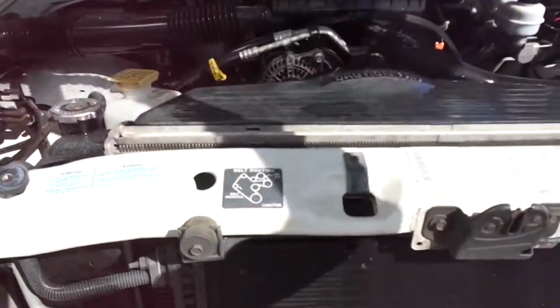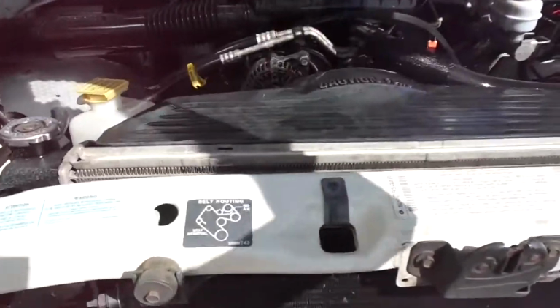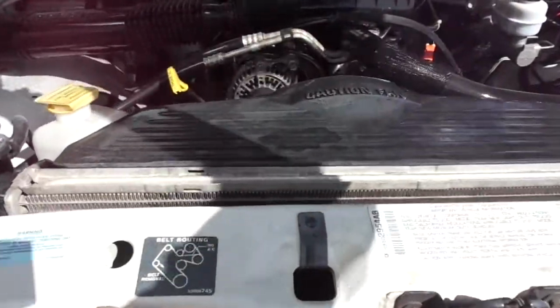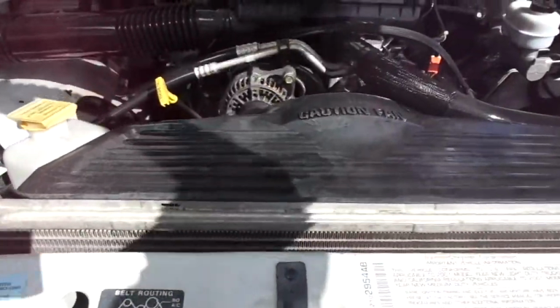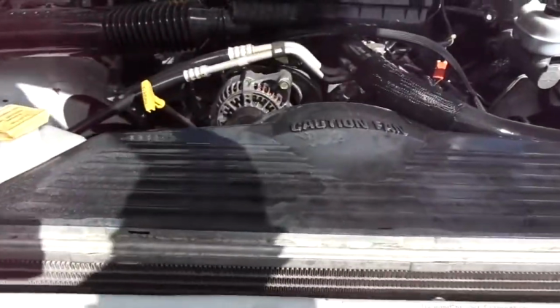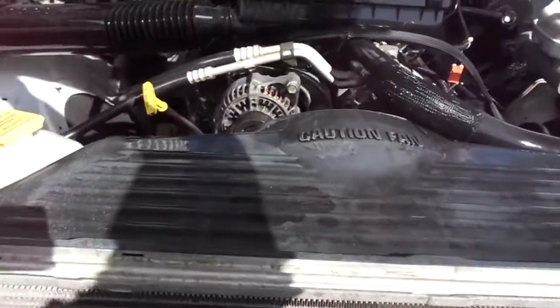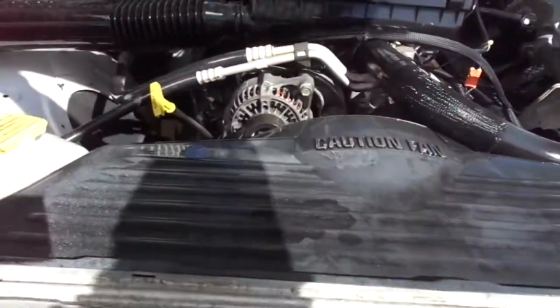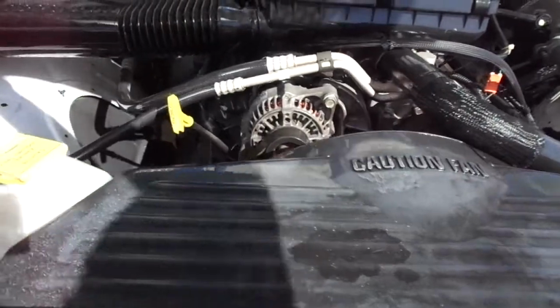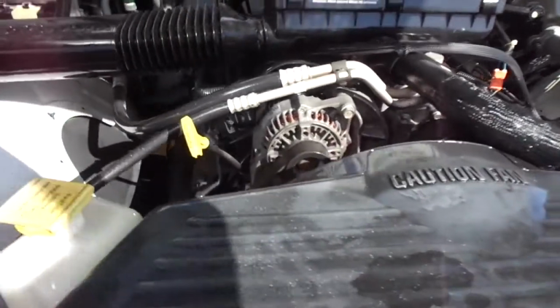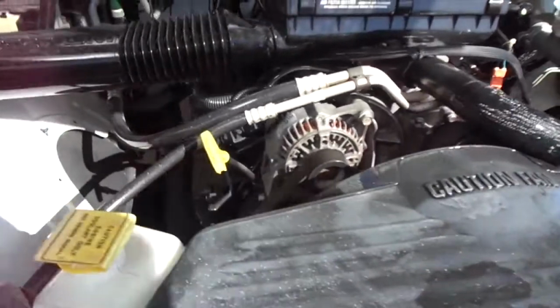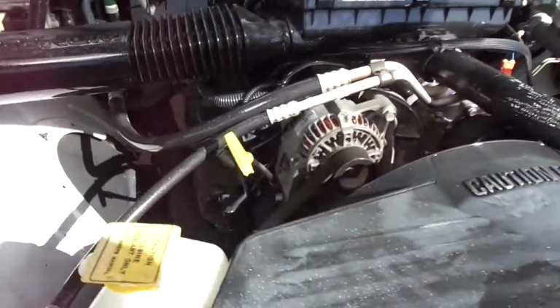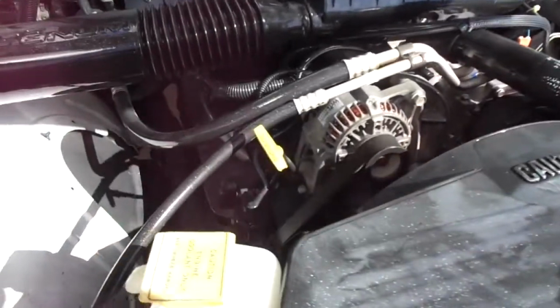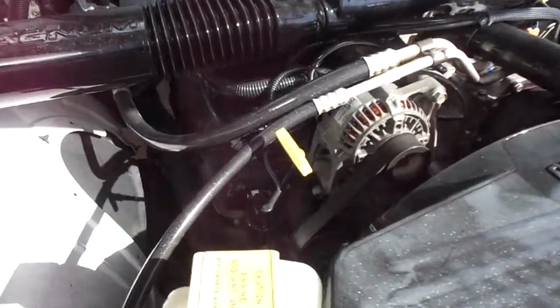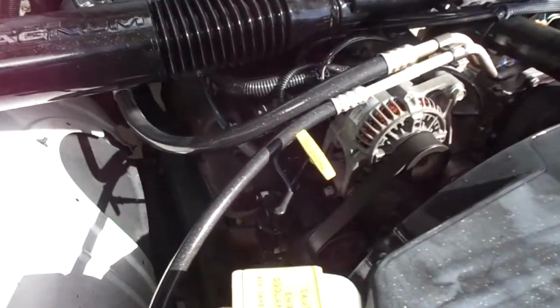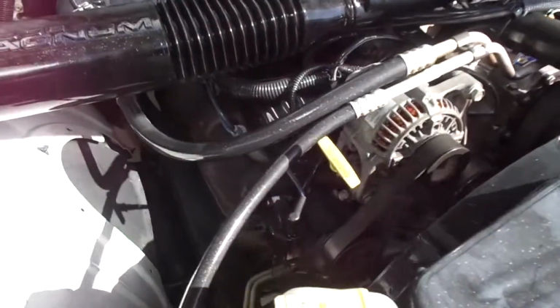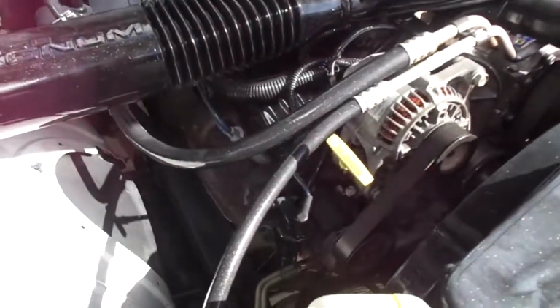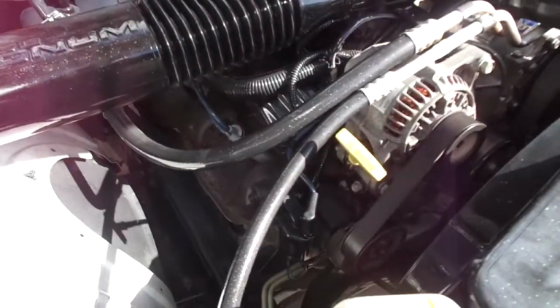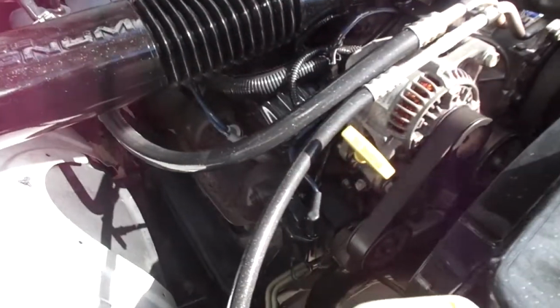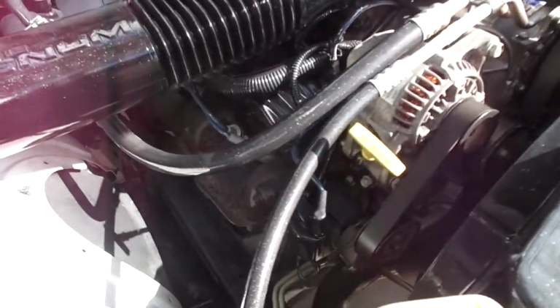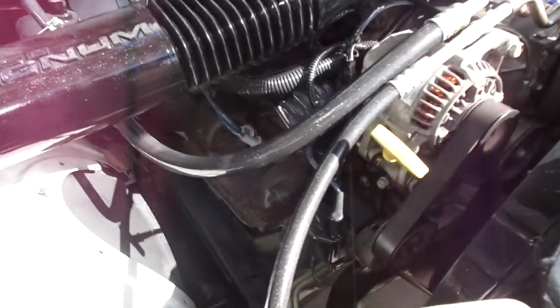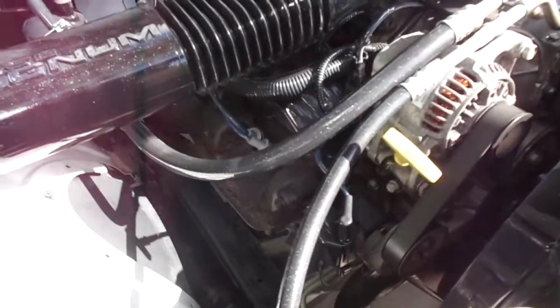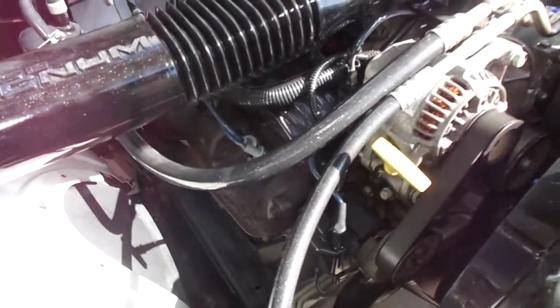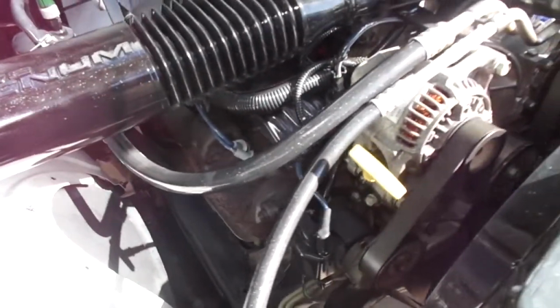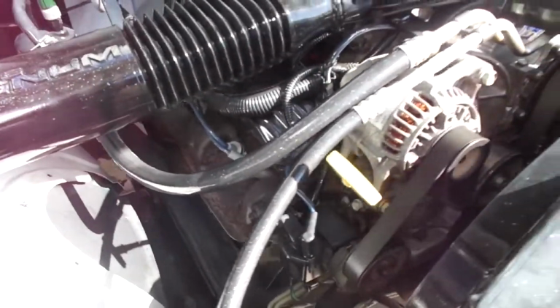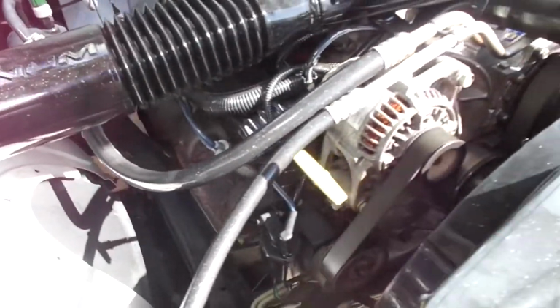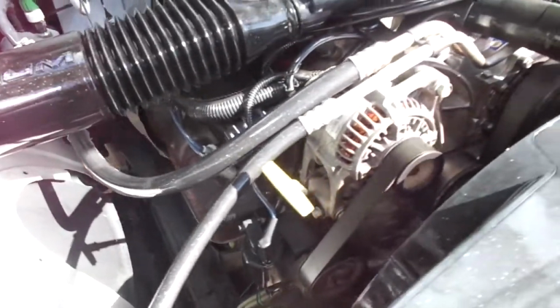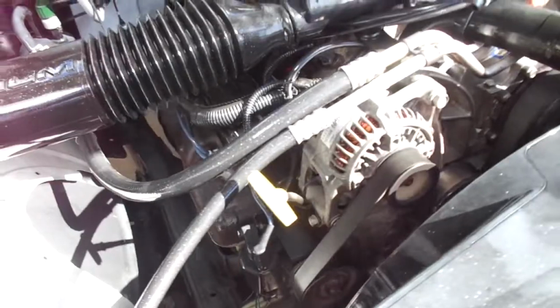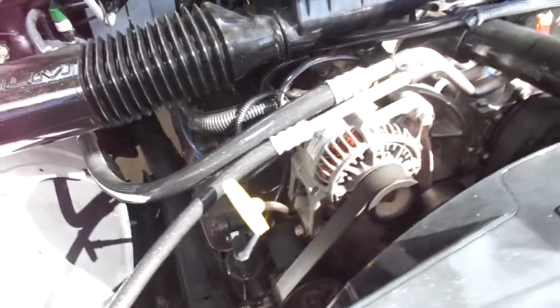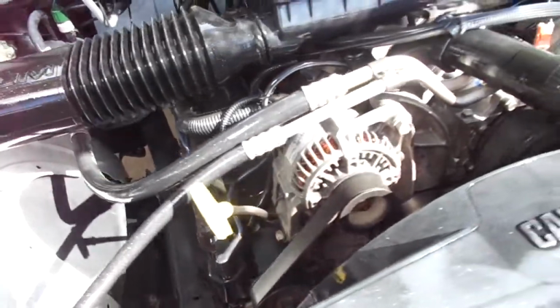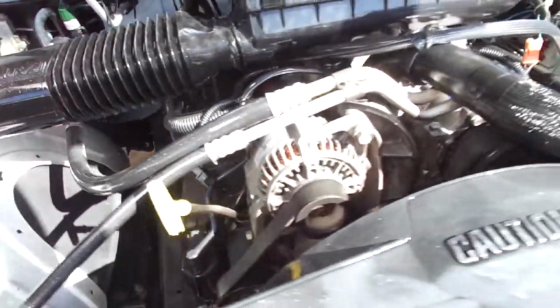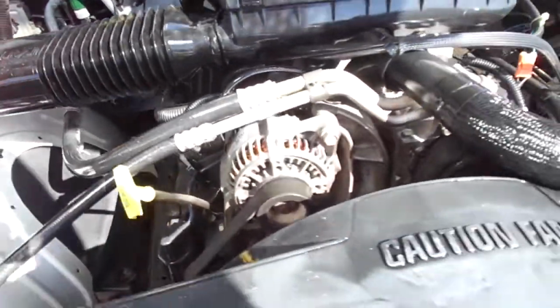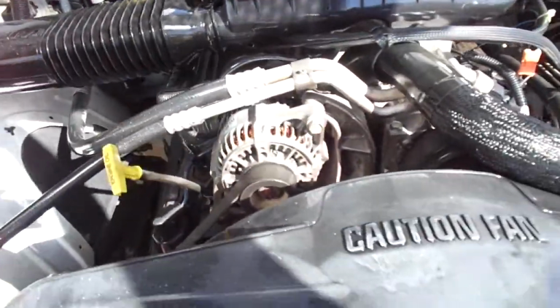This truck has the 5.2 liter V8 engine in it. Very clean under the hood — no noises, no oil leaks.